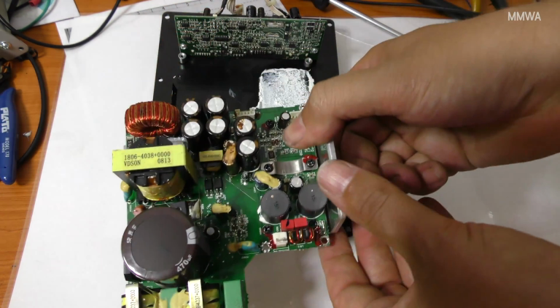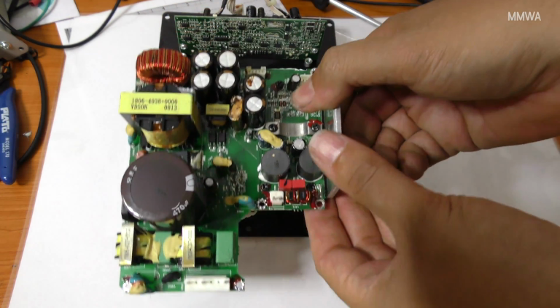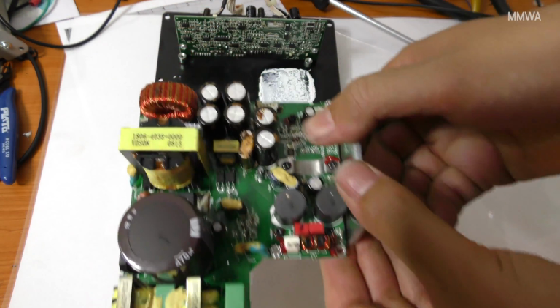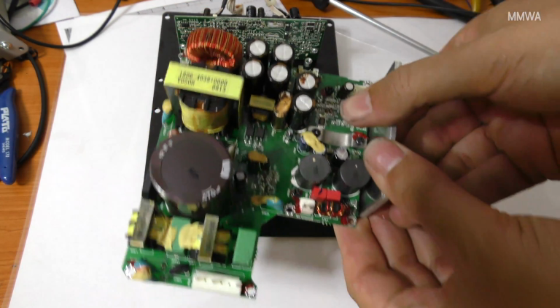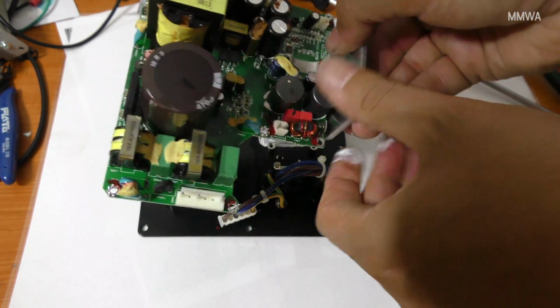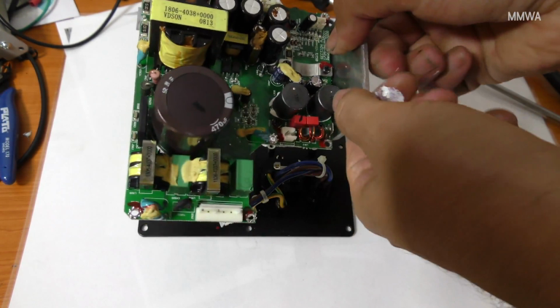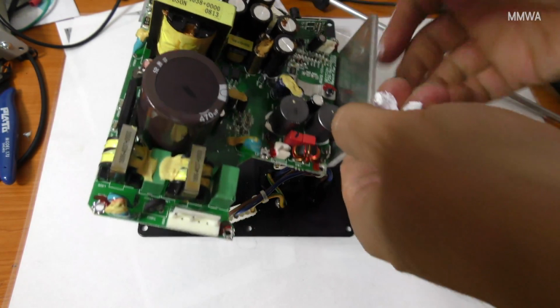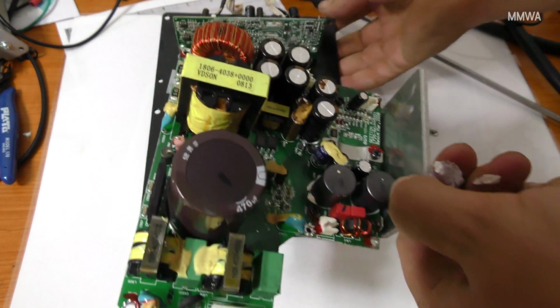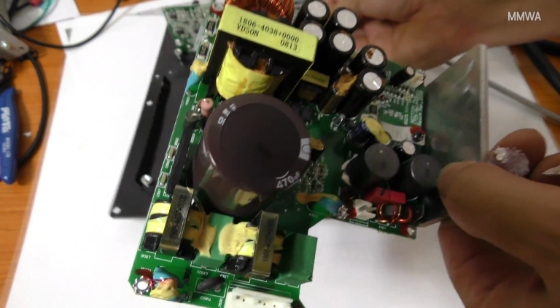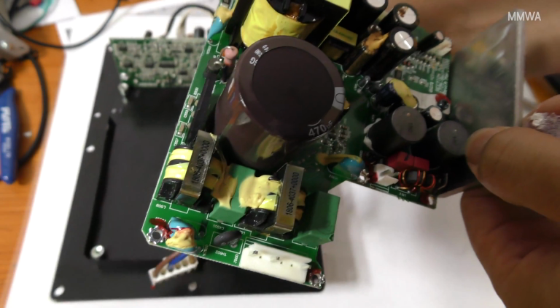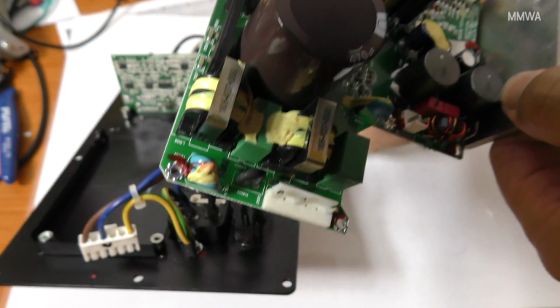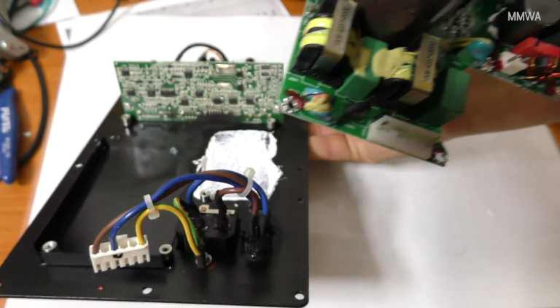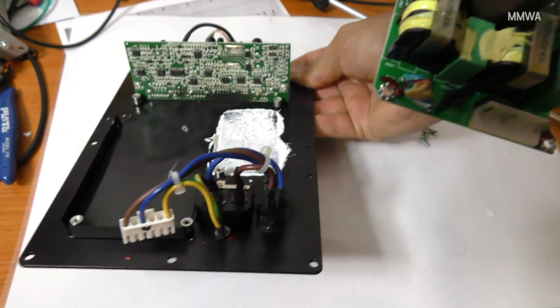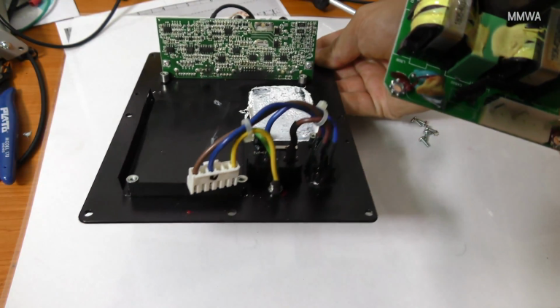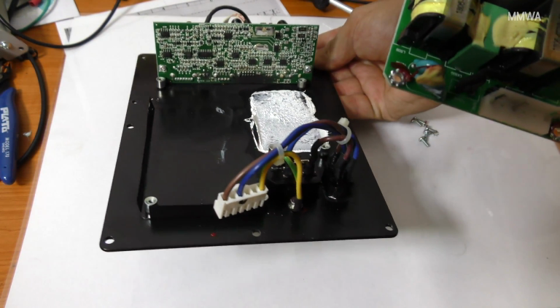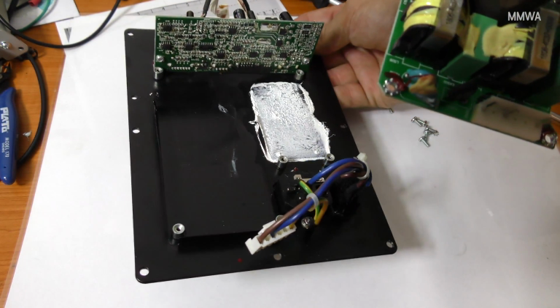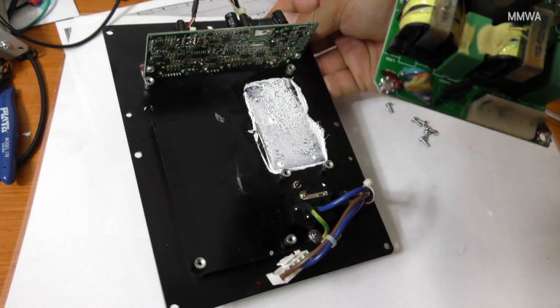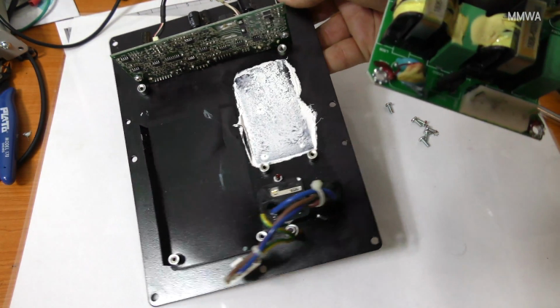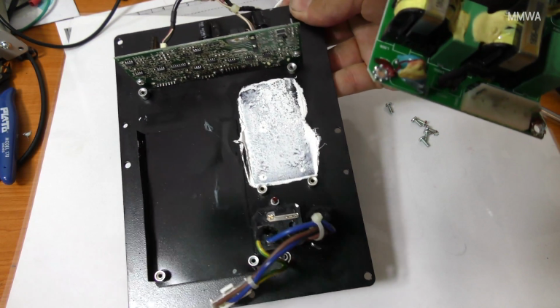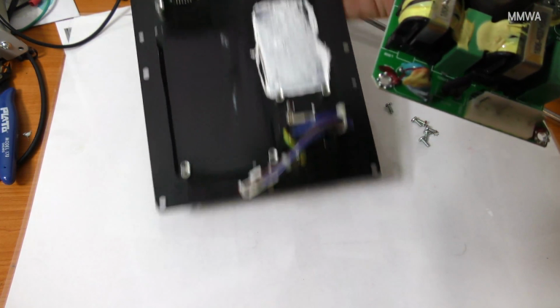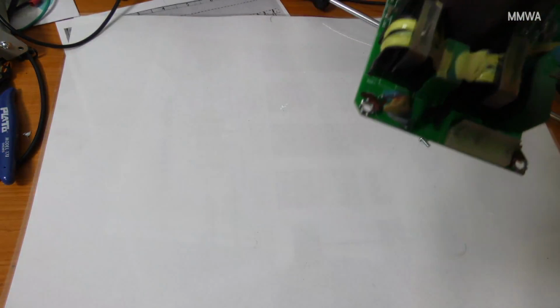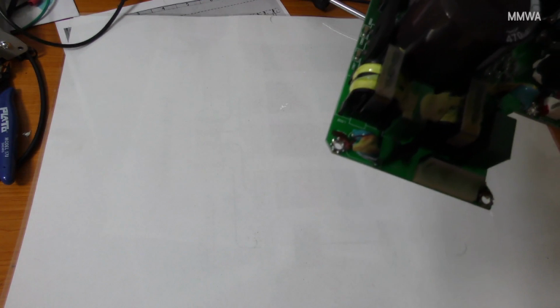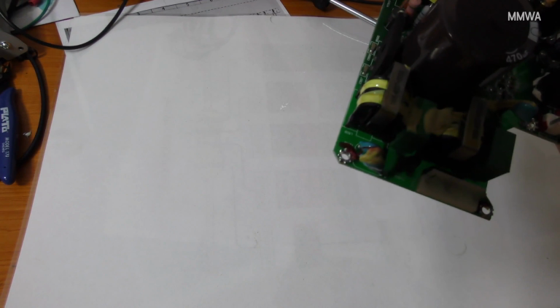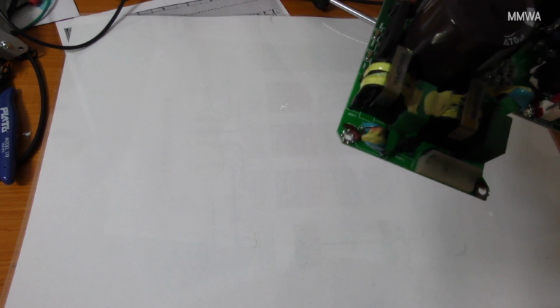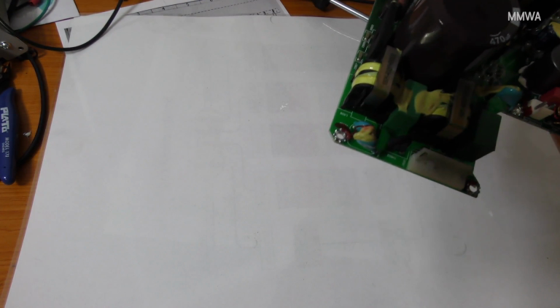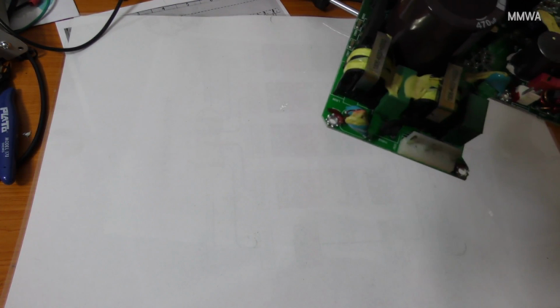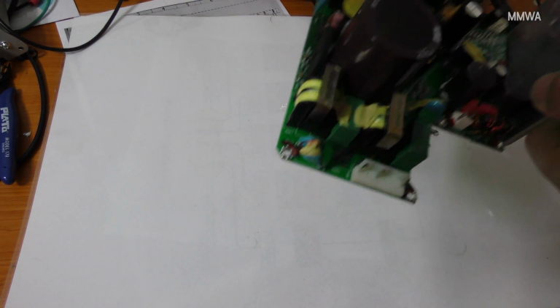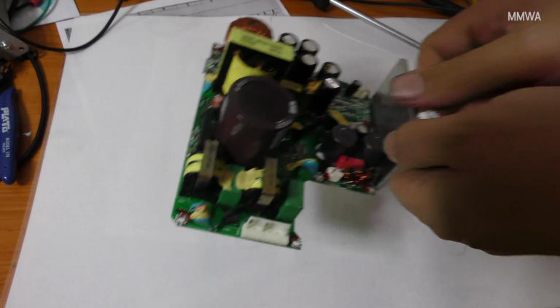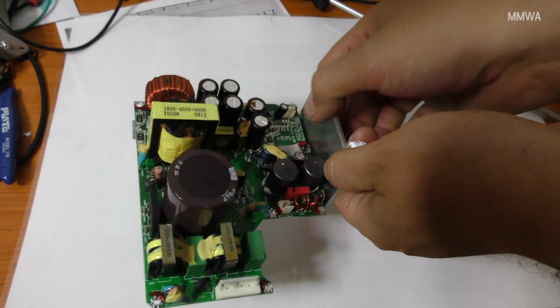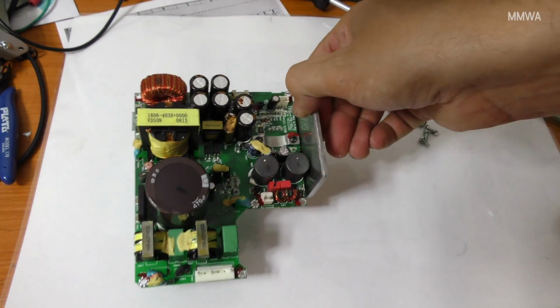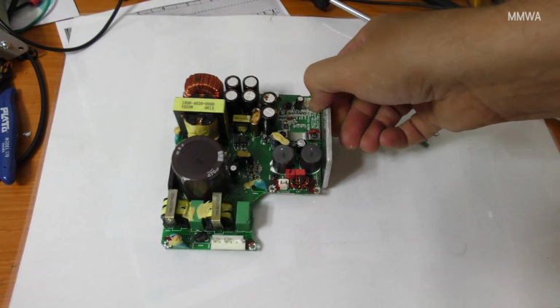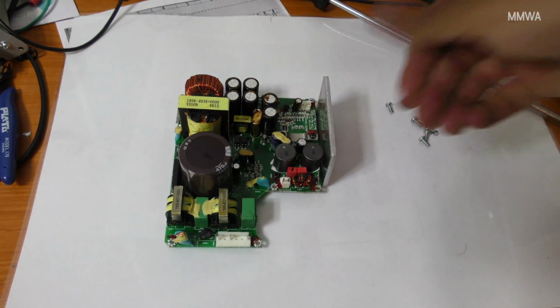Common sense applies here. Don't be putting your fingers anywhere near the underside of that large filter capacitor, because there is potential for a nasty surprise in the way of an electric shock. Make sure you discharge it properly before working on this board.